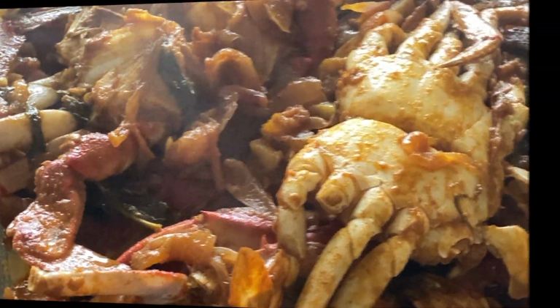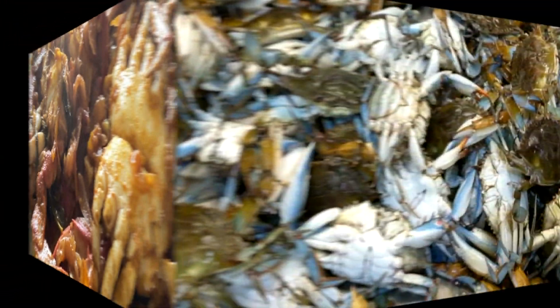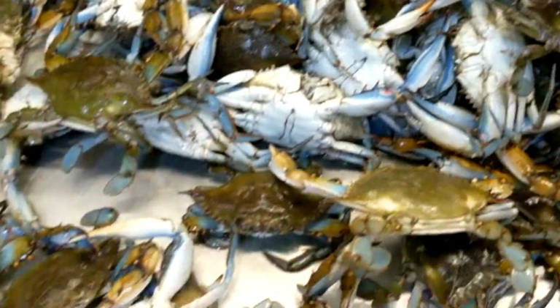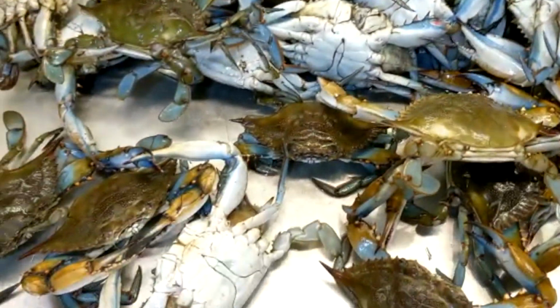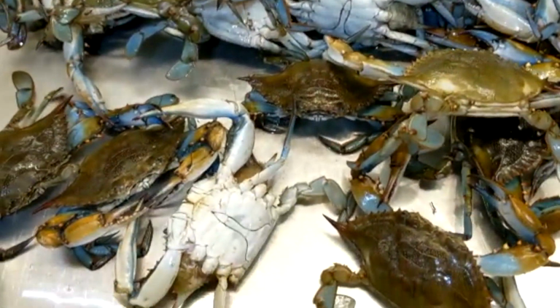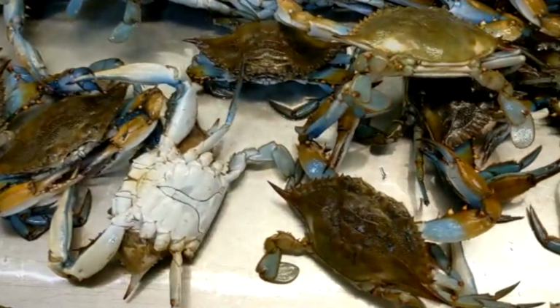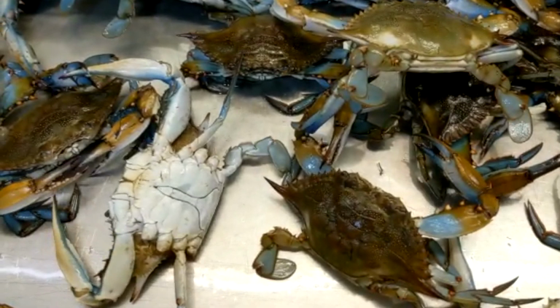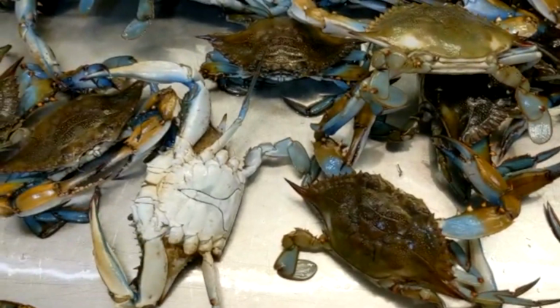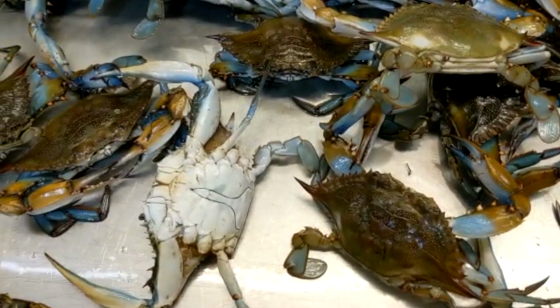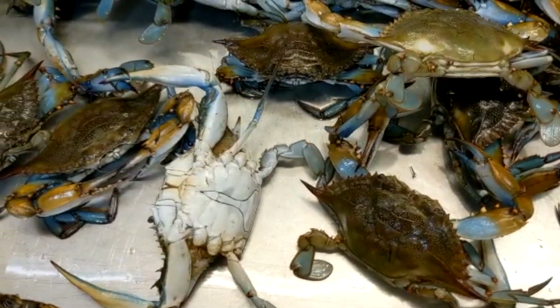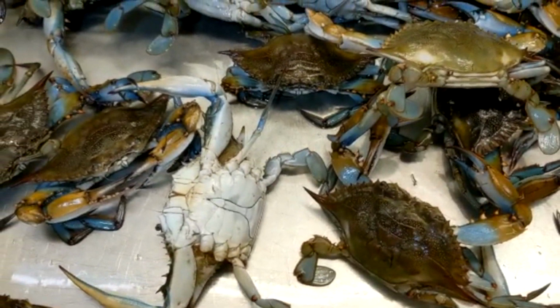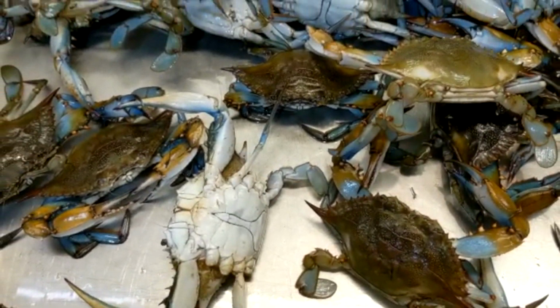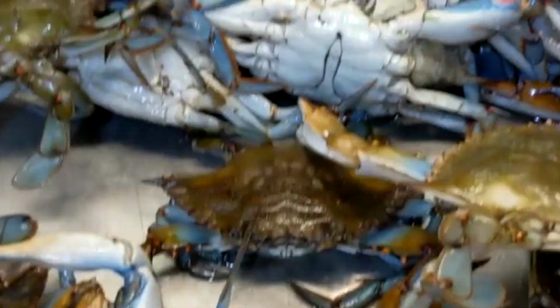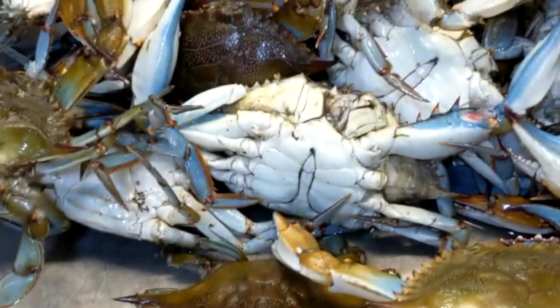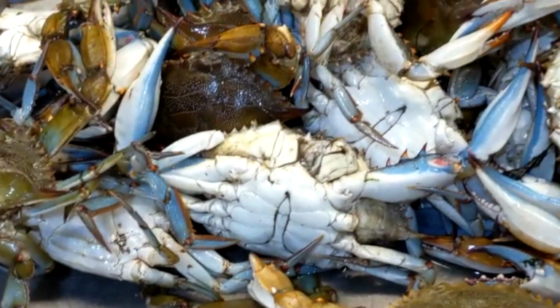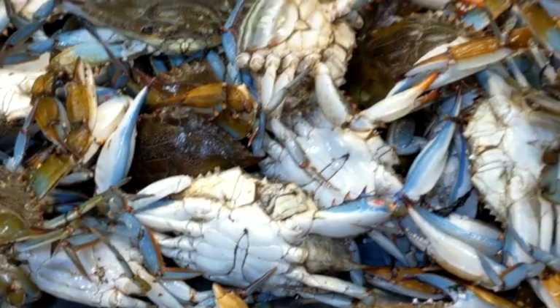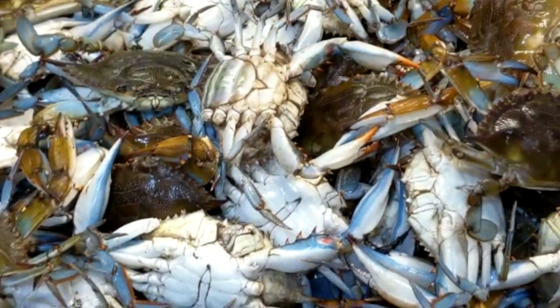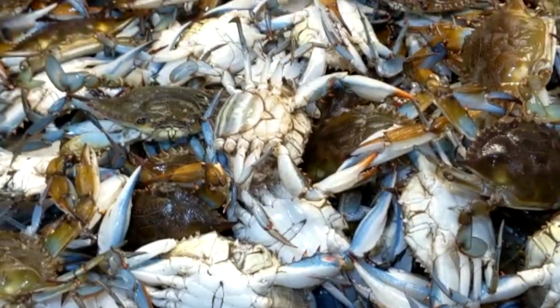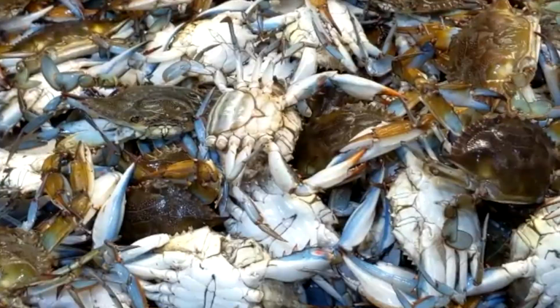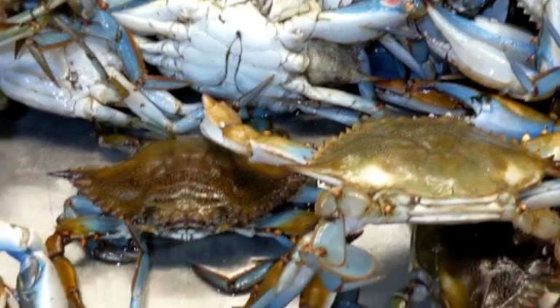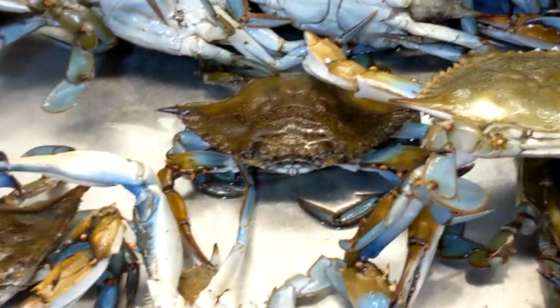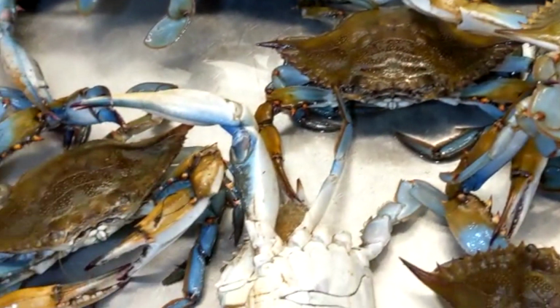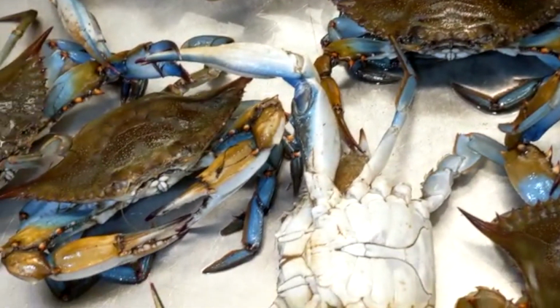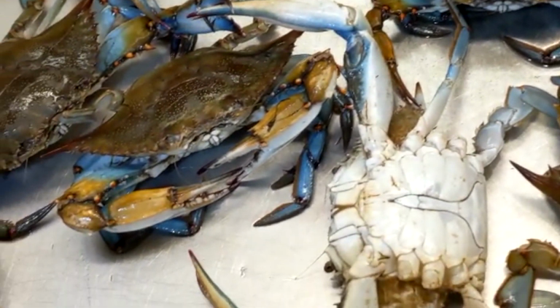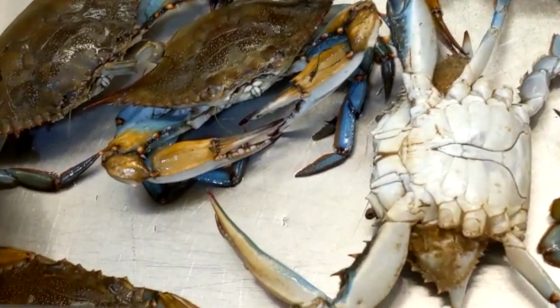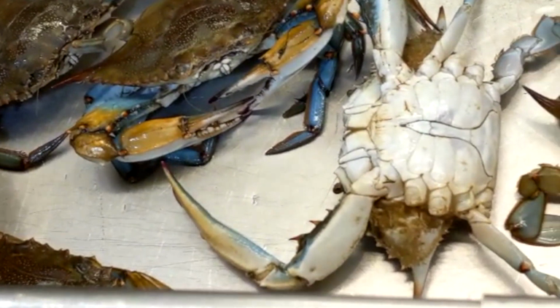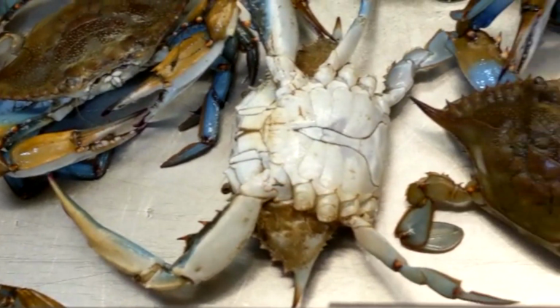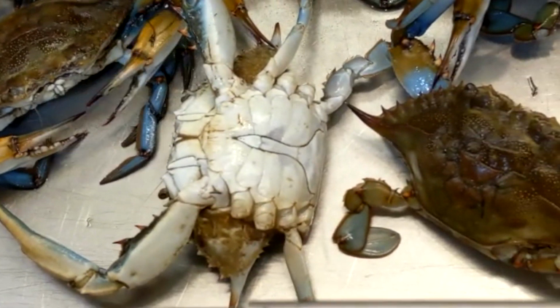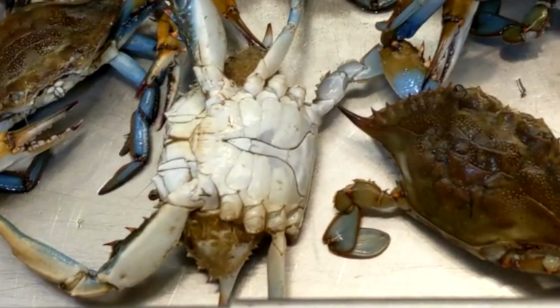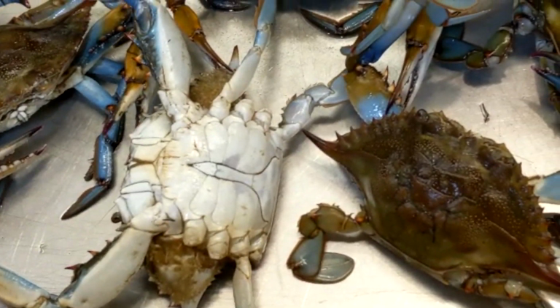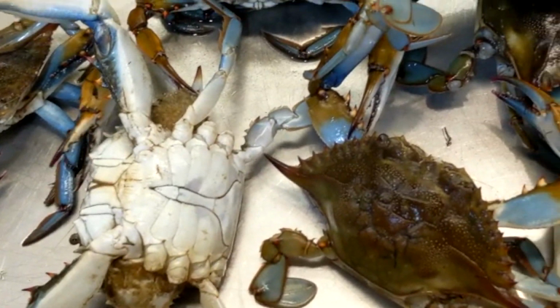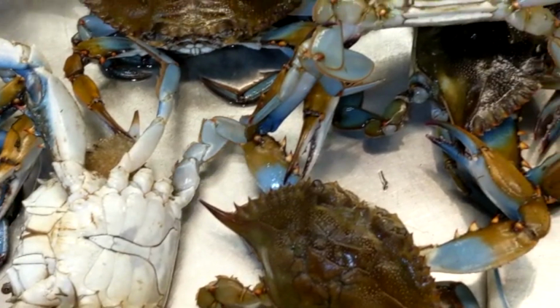Hi everyone, let's see the blue crab. I am going to put the end preparation for cleaning. This is blue crab. You can see the live crab in the store.